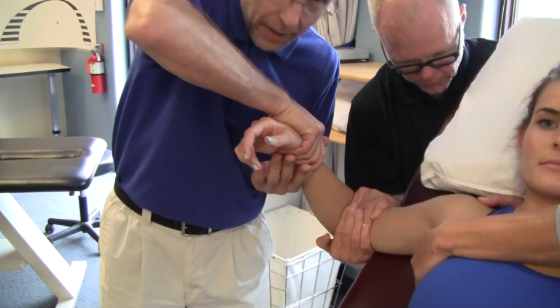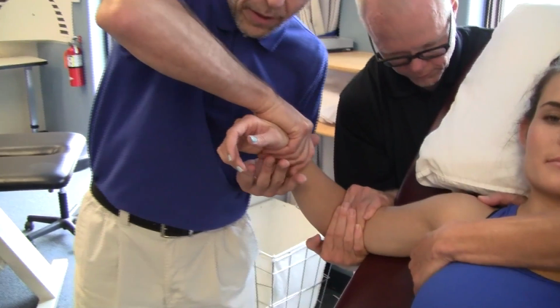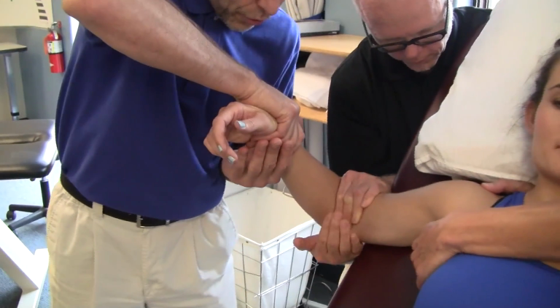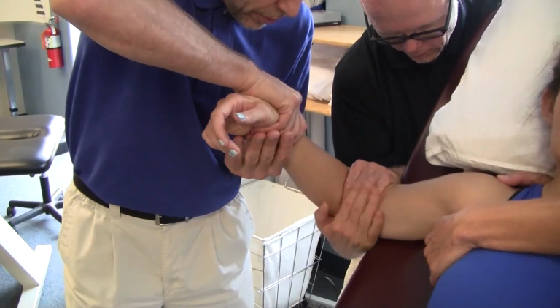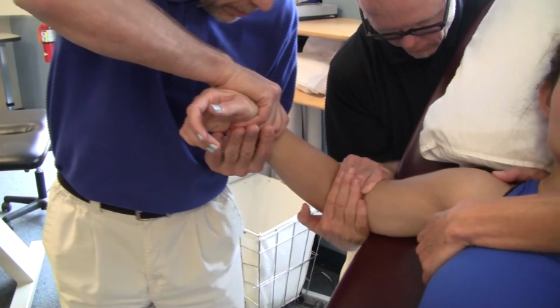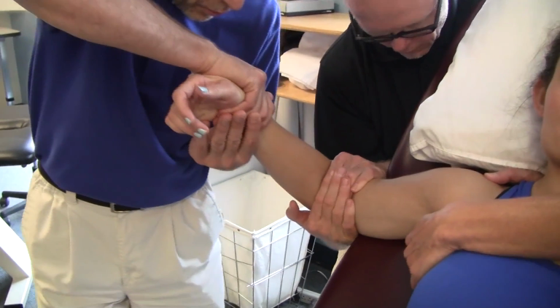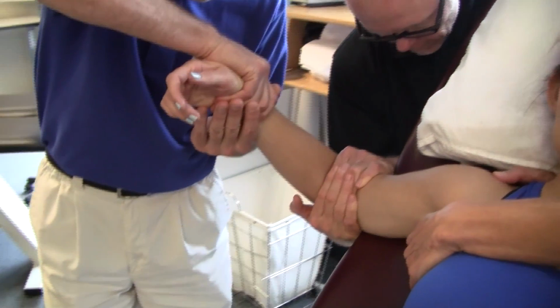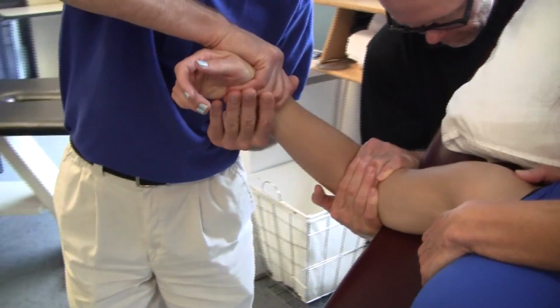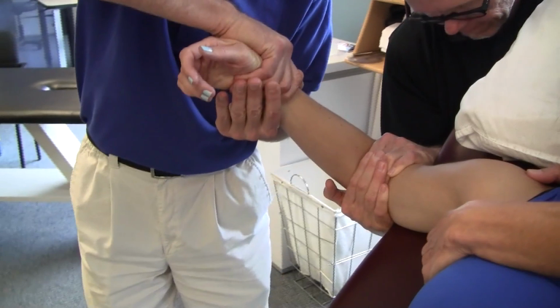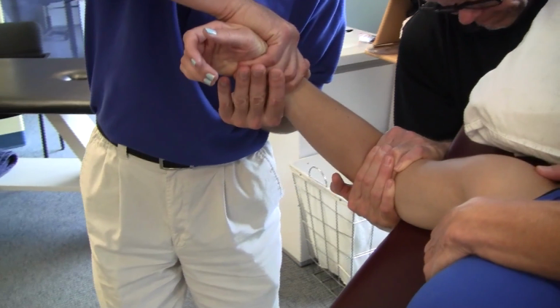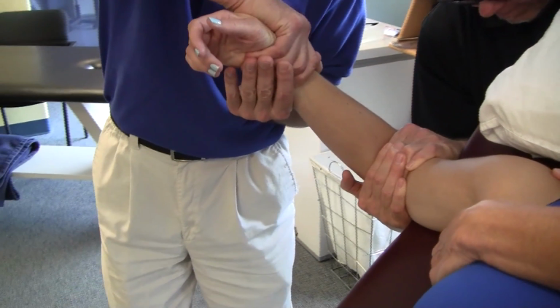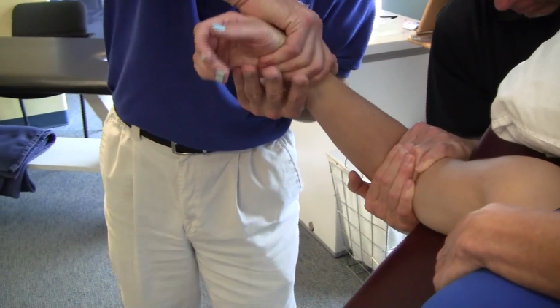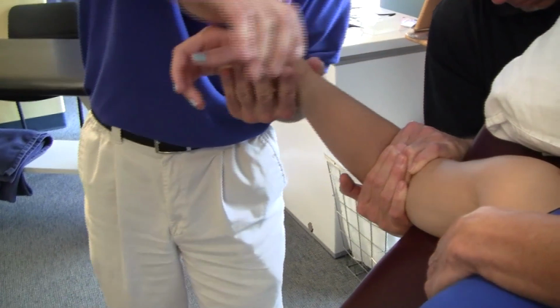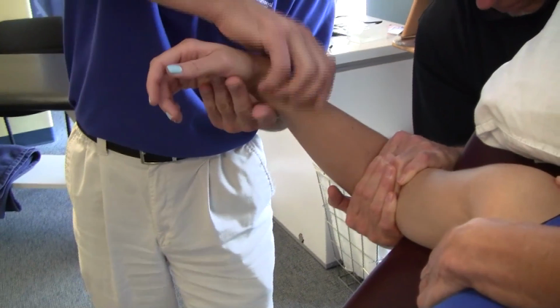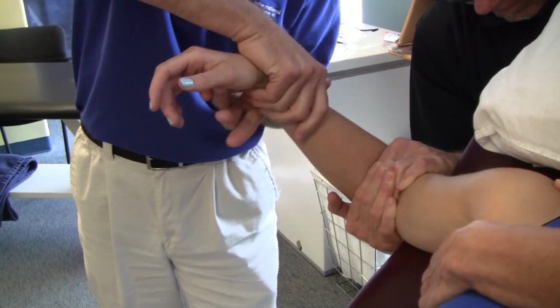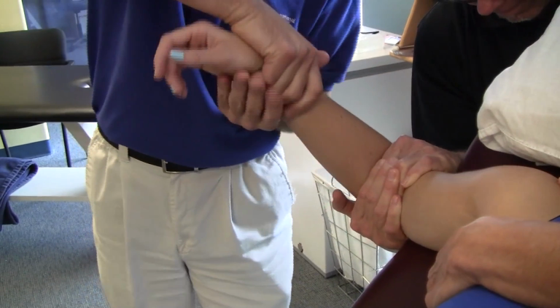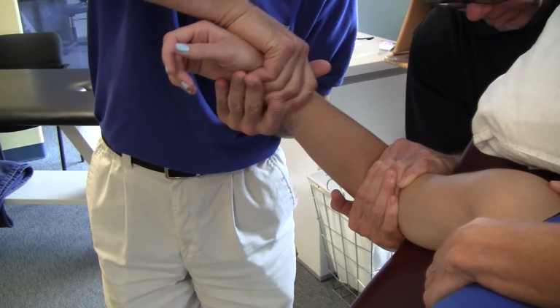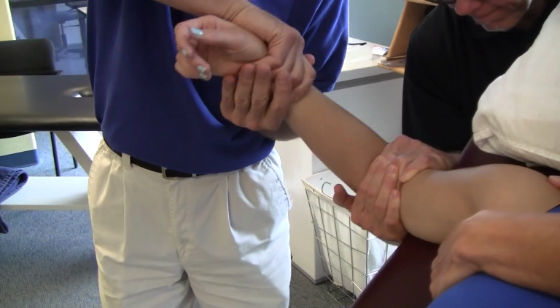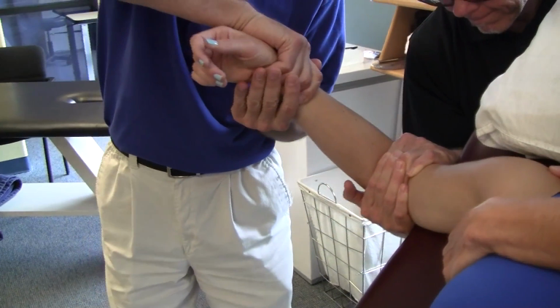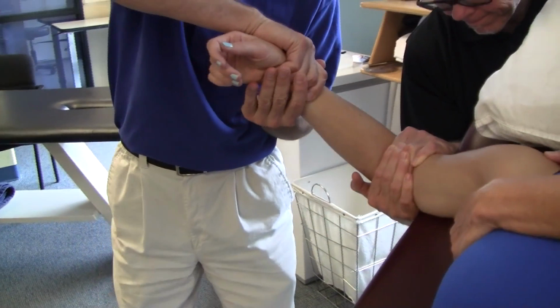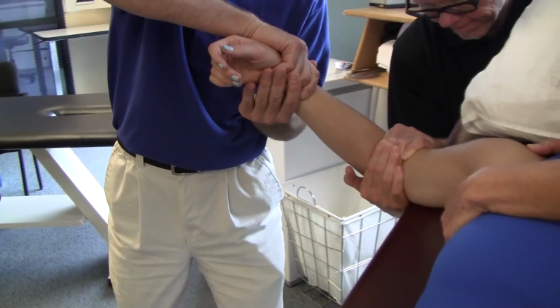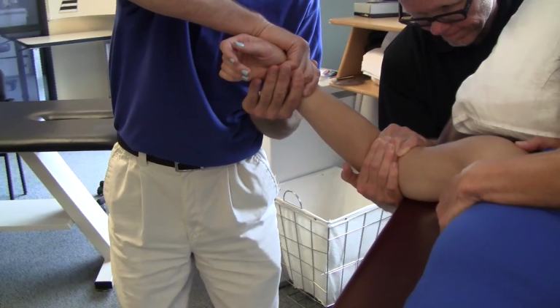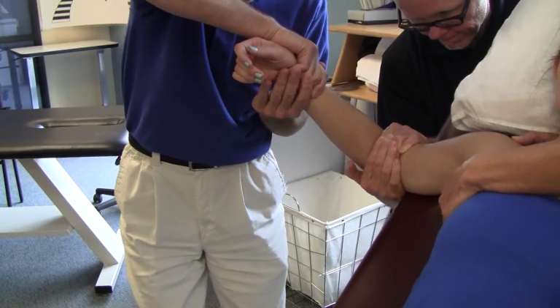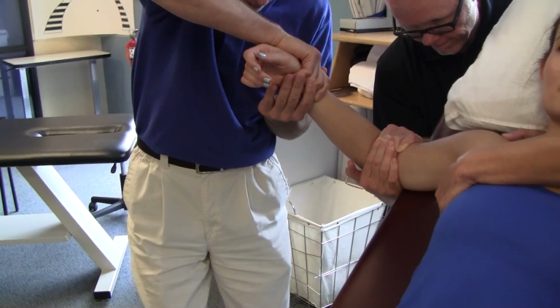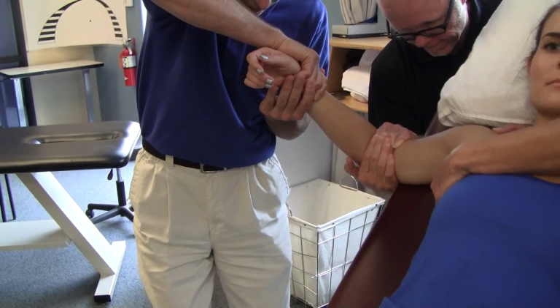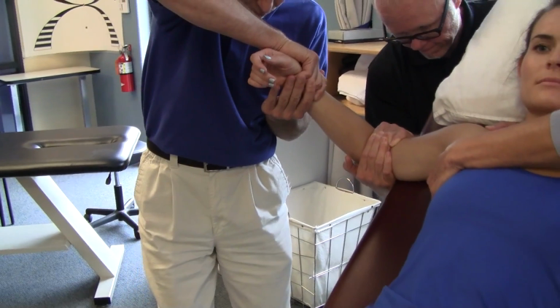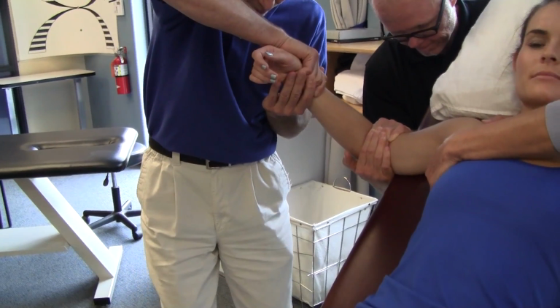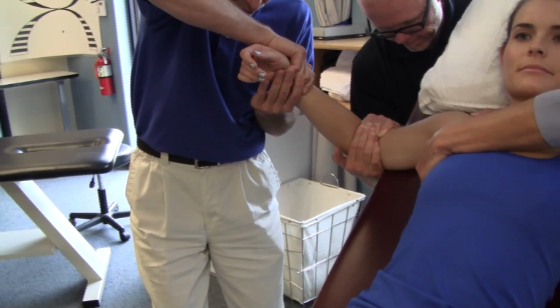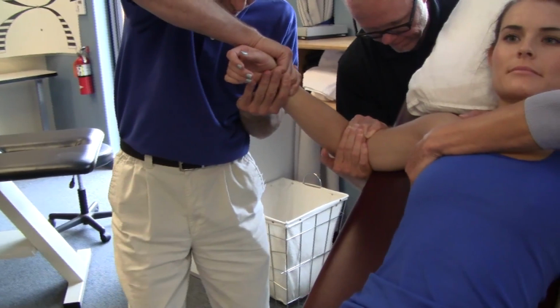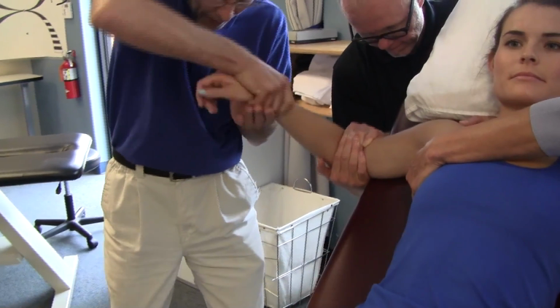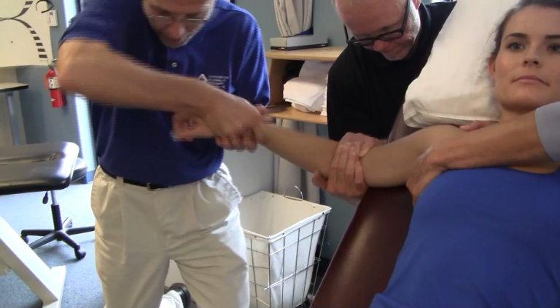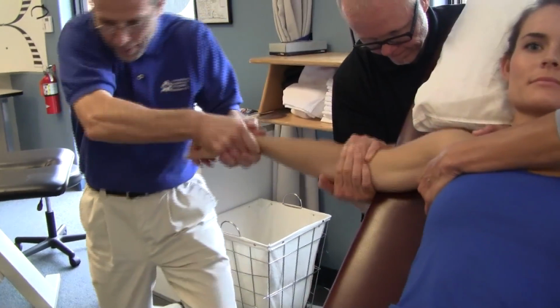Here, under traction, place traction on the elbow — stay away from the wrist. Then you do some quick pronation and slow supination. Pop, pop, pop.